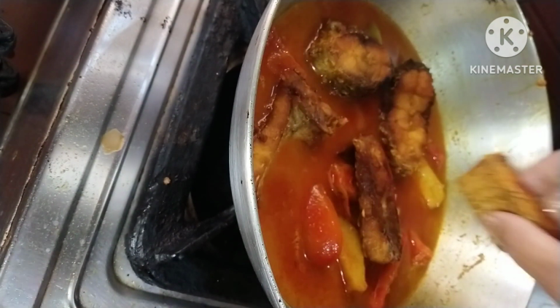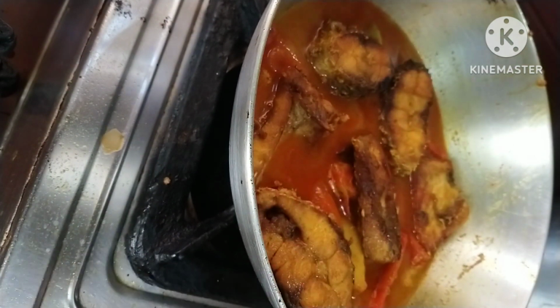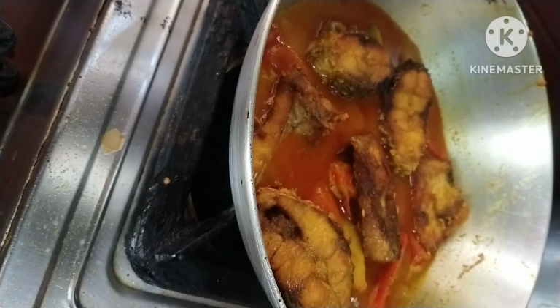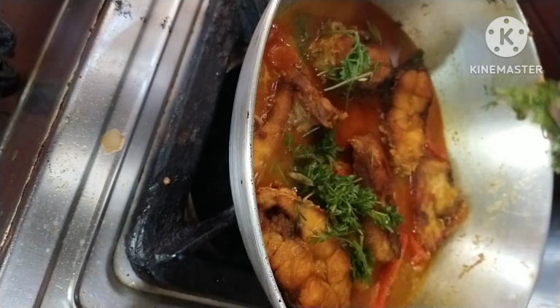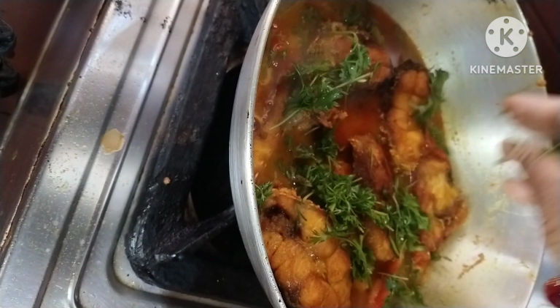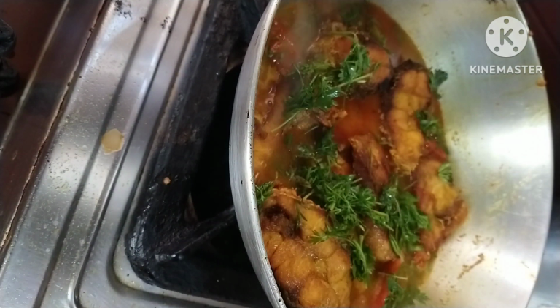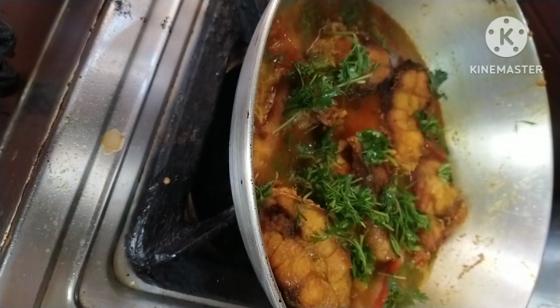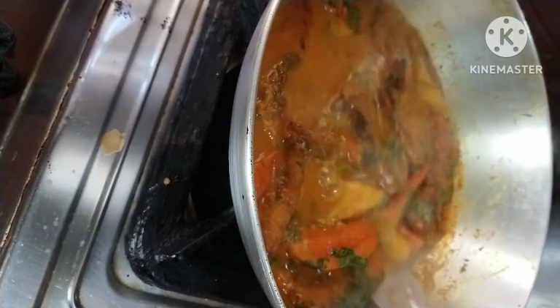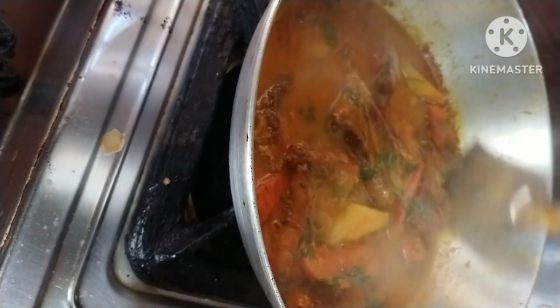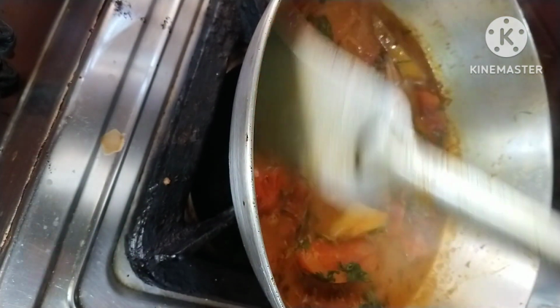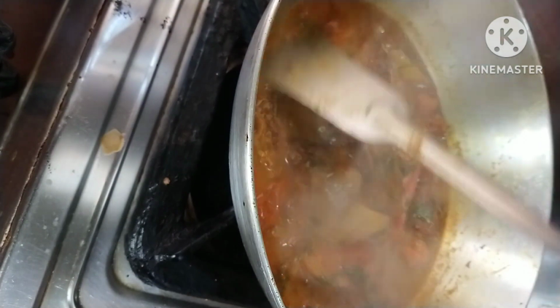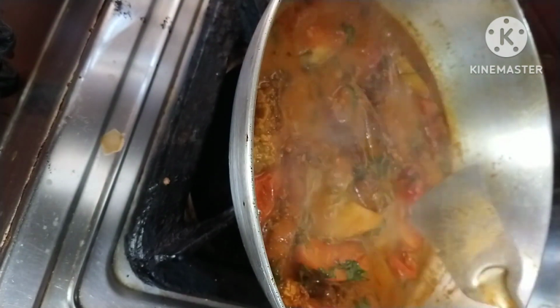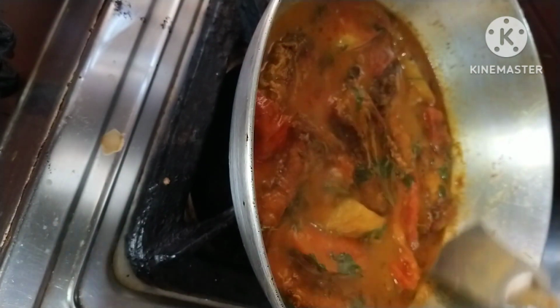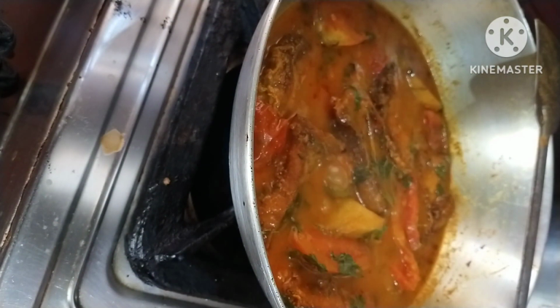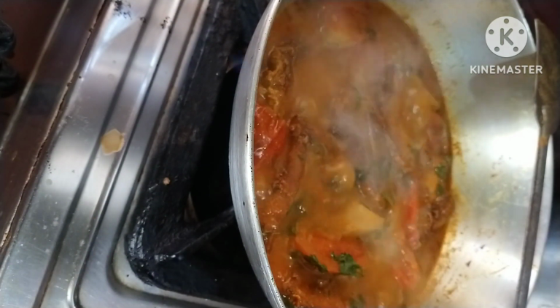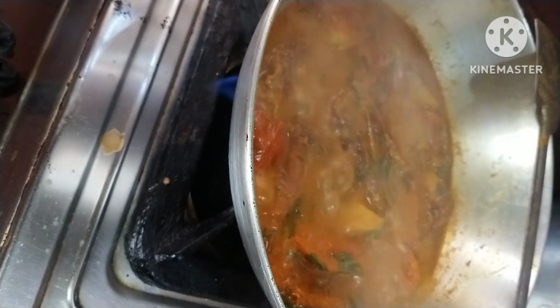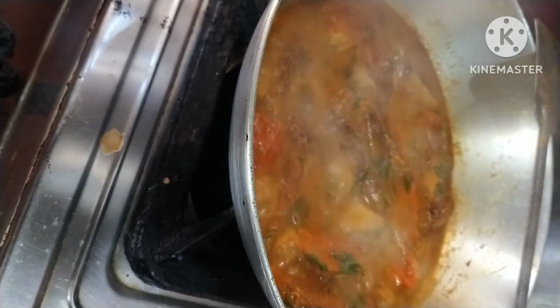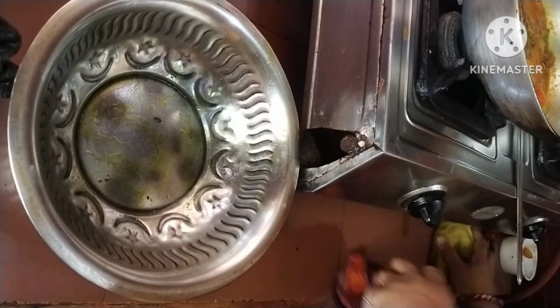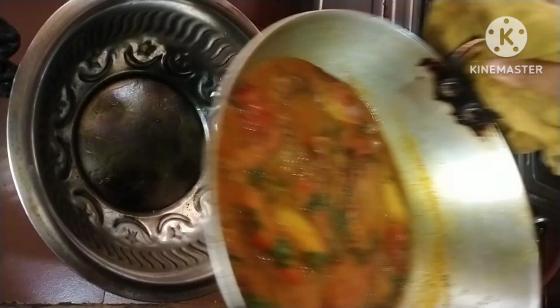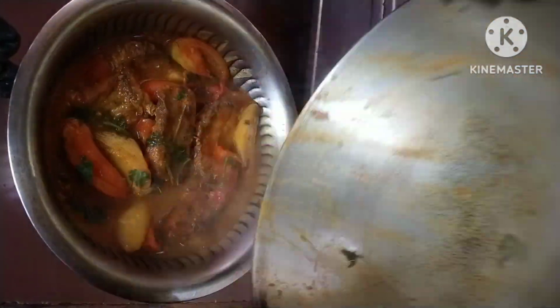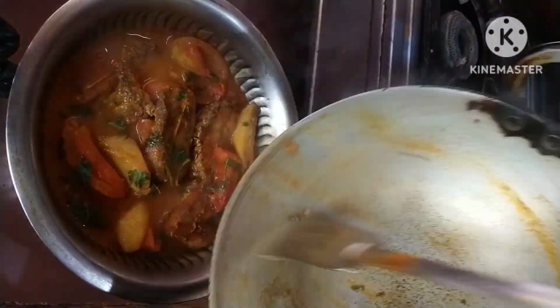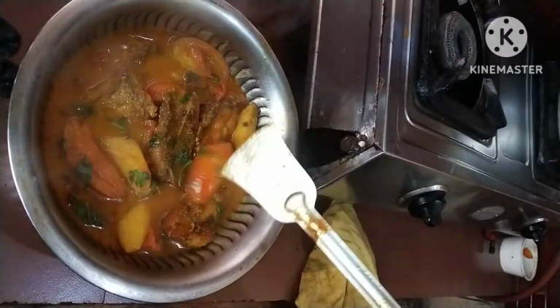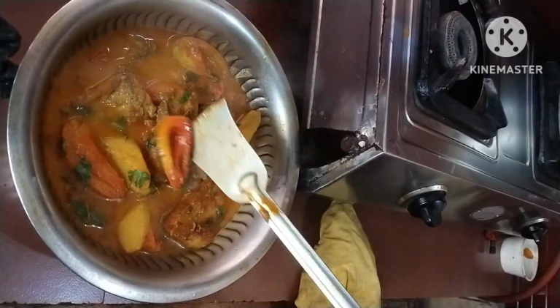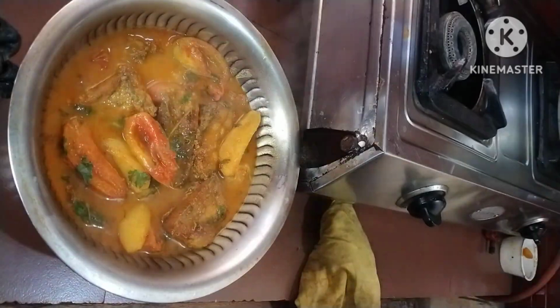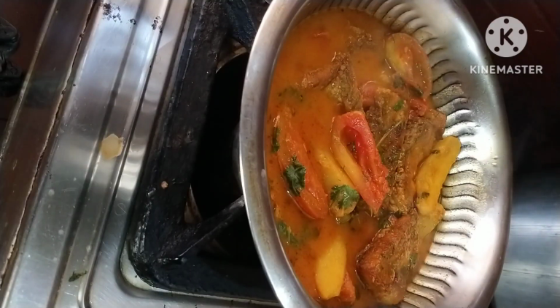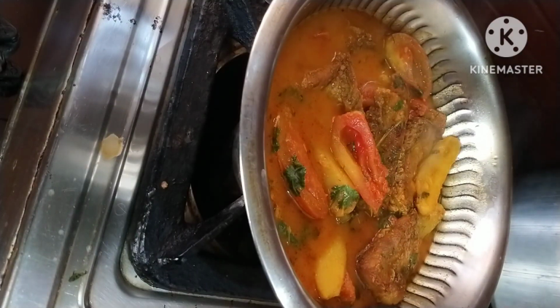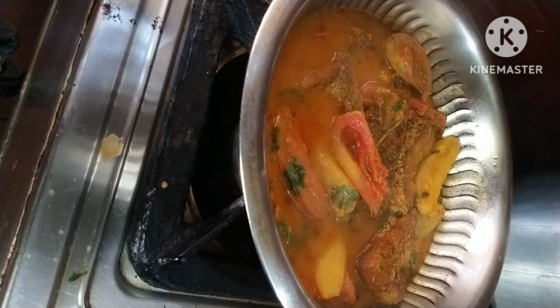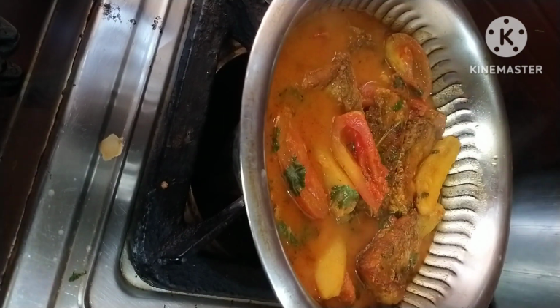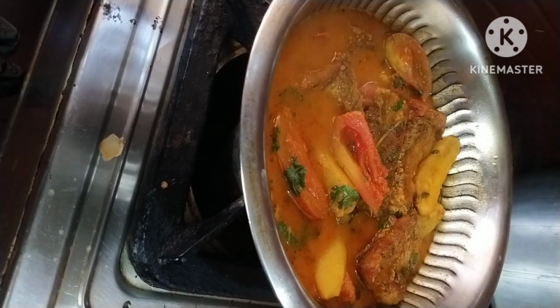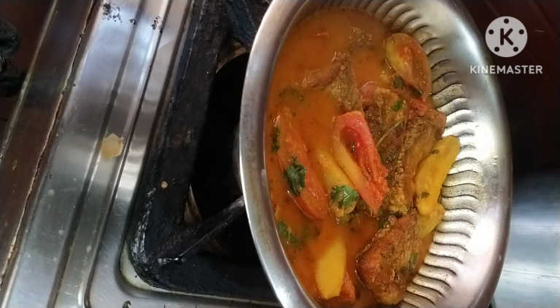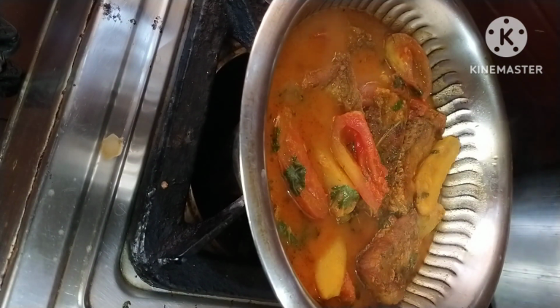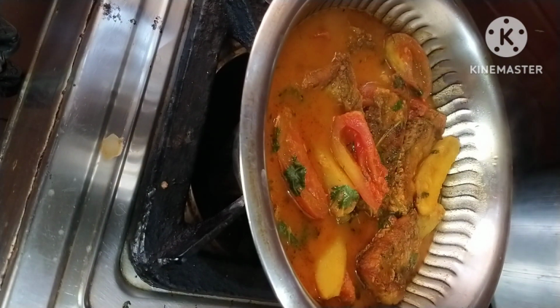I am going to show you three recipes. For the name of the video, please like, comment, and subscribe to the channel.